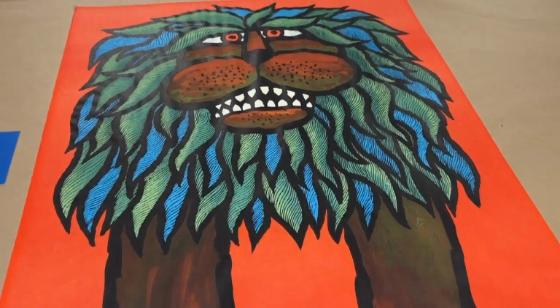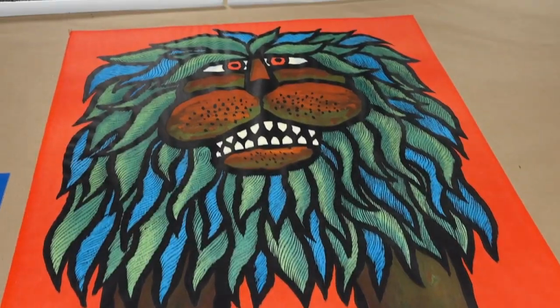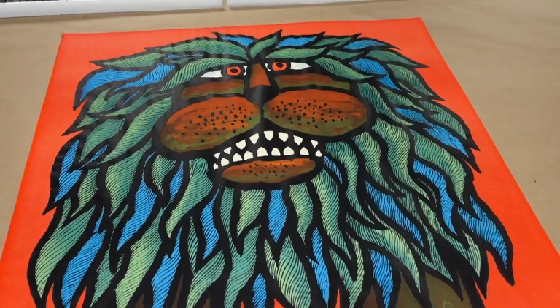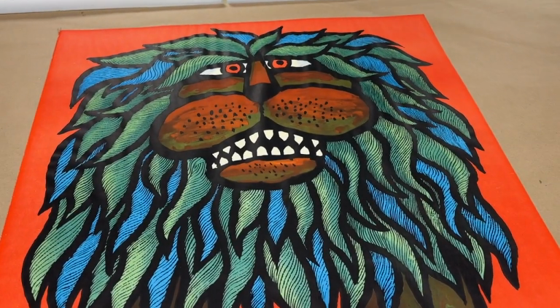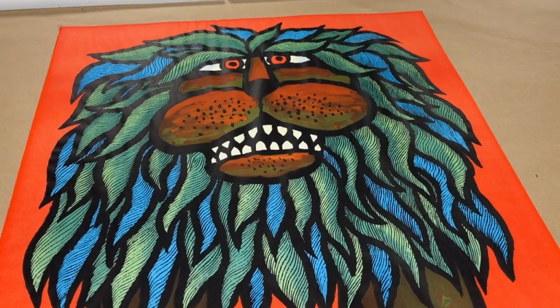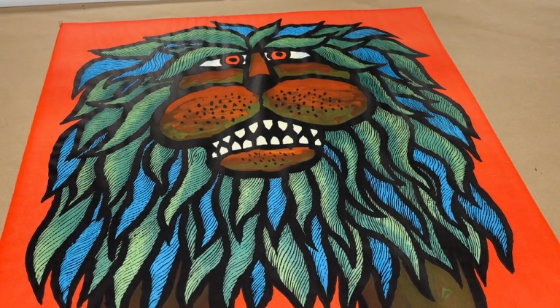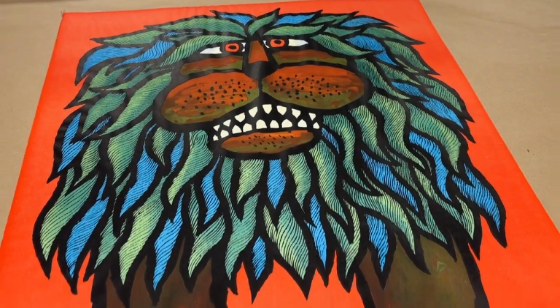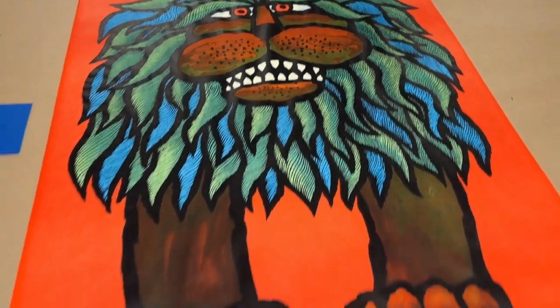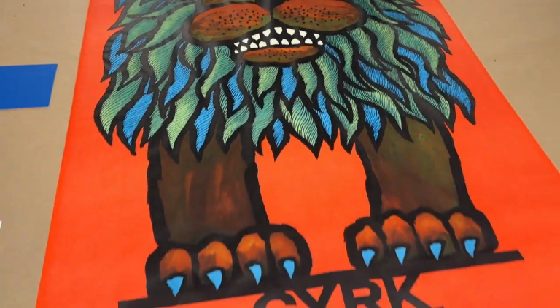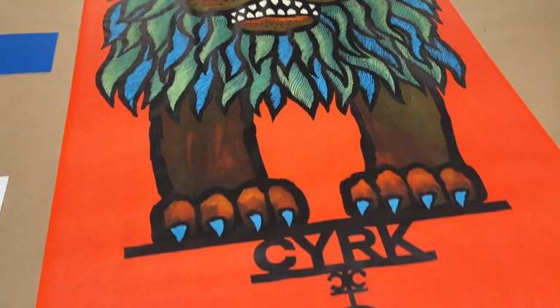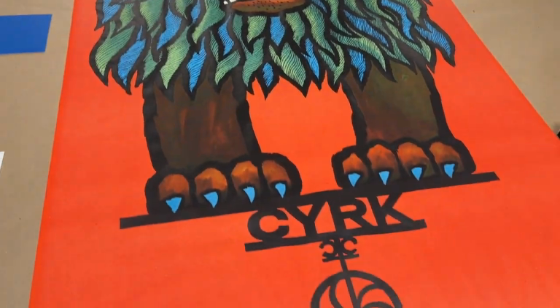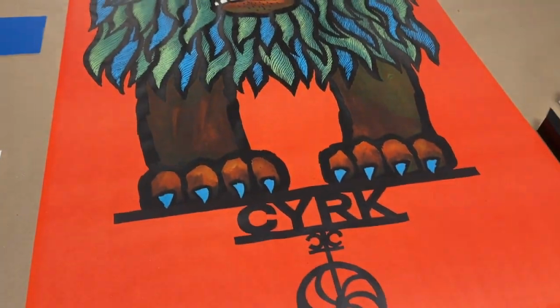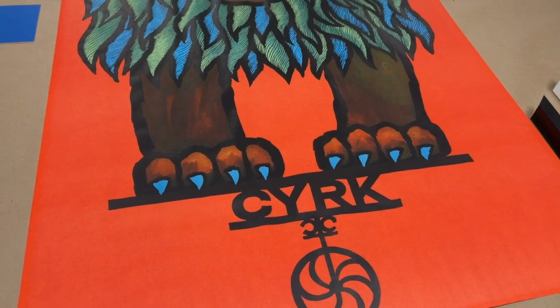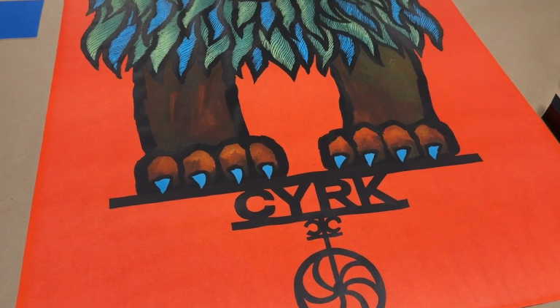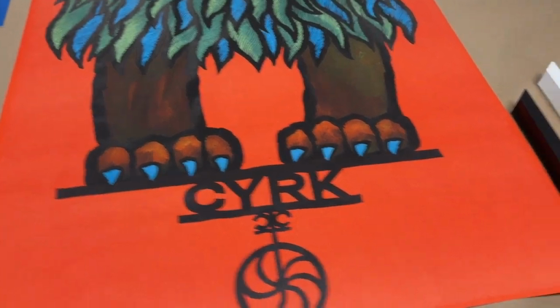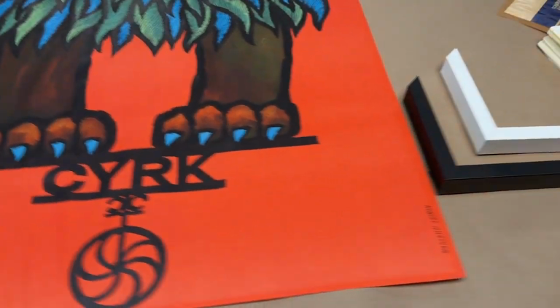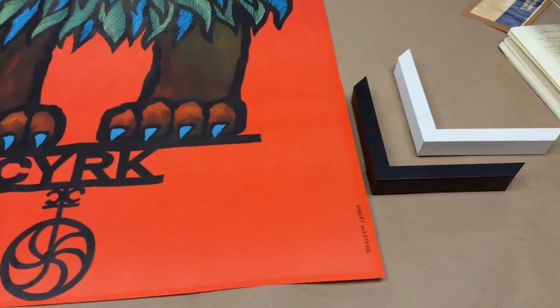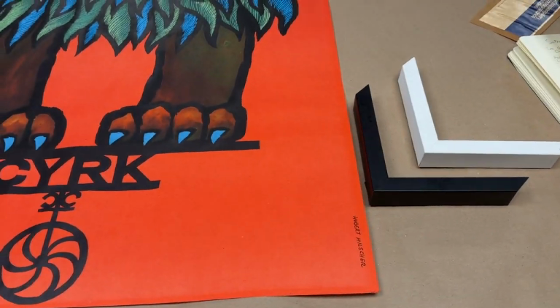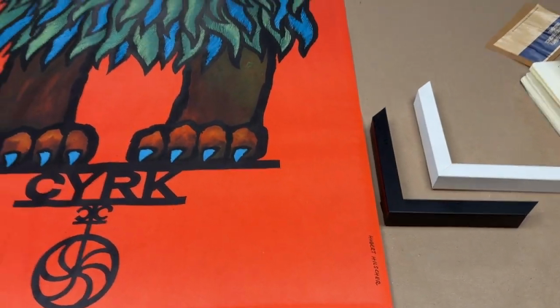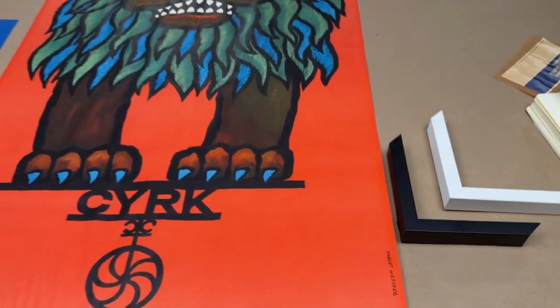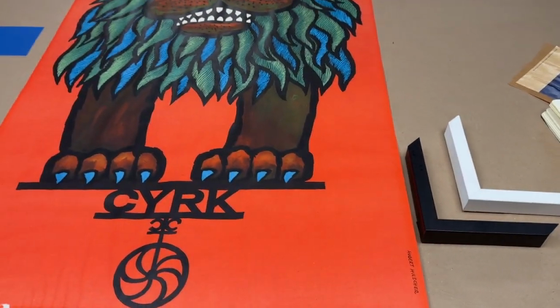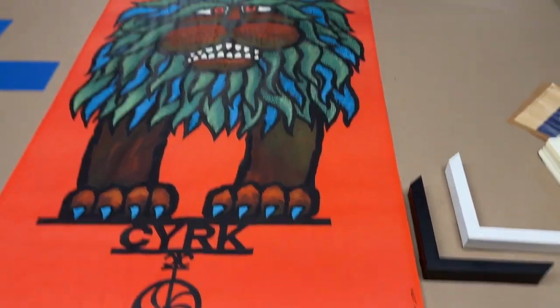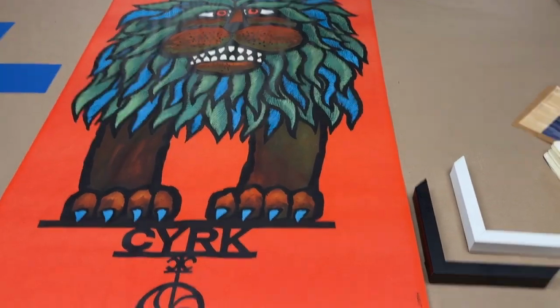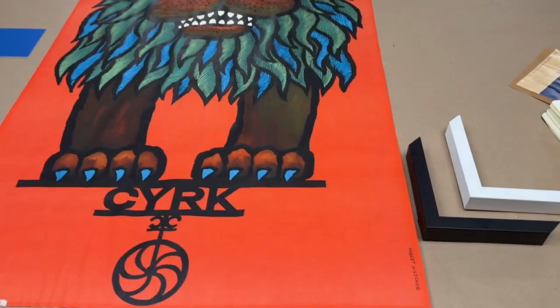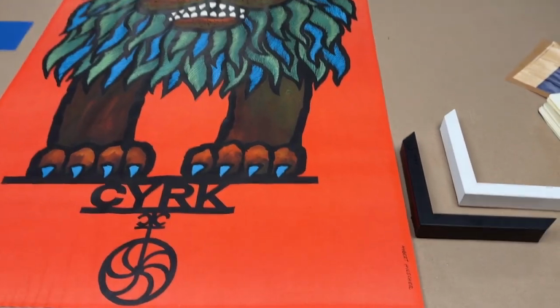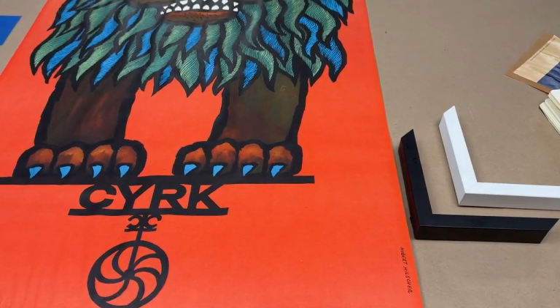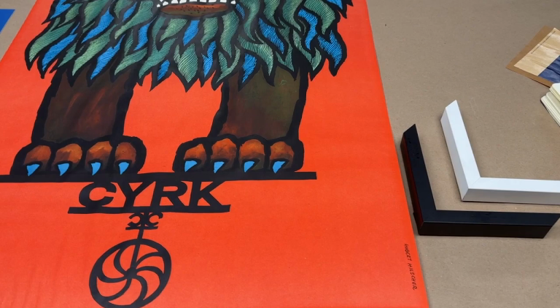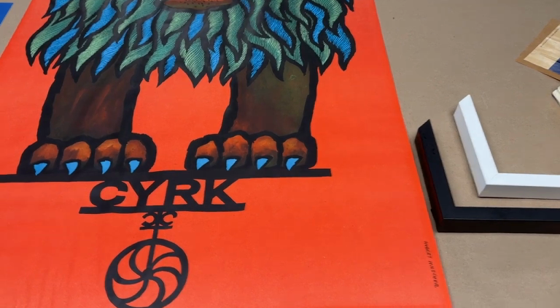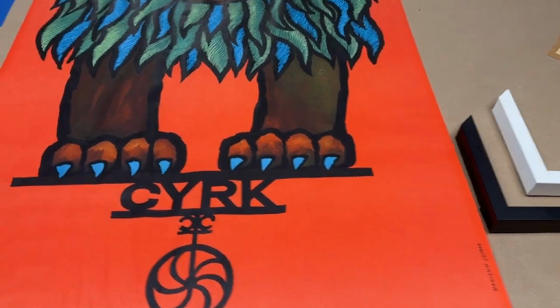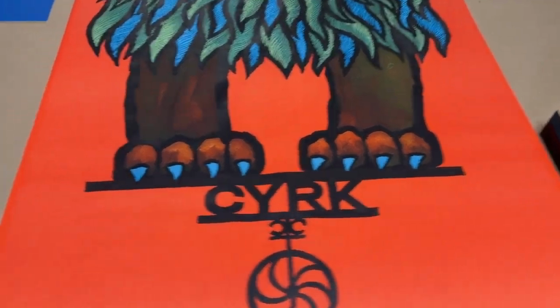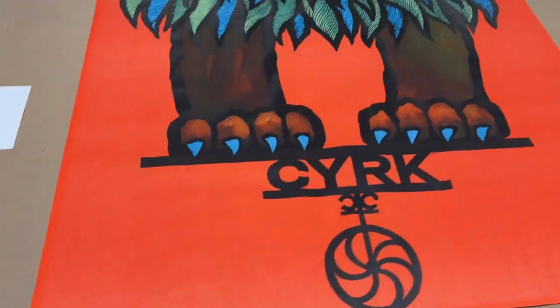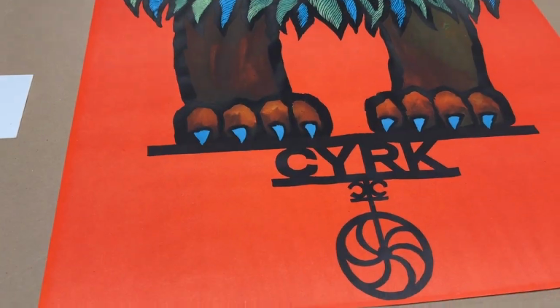Hey Laura, pretty fun one here with this big colorful lion. I thought I'd keep it pretty straightforward with a black or white frame — it just seems like it's asking for that.